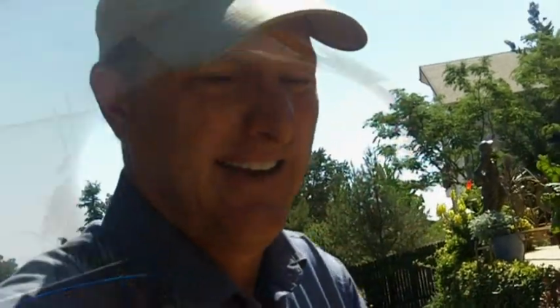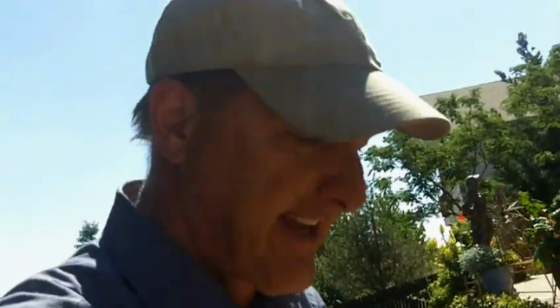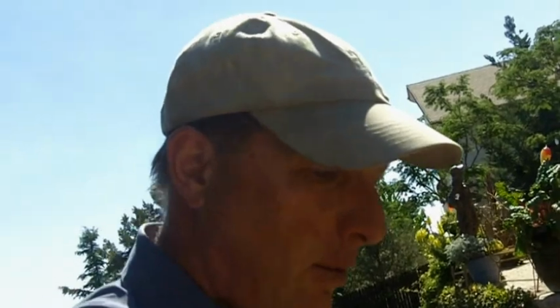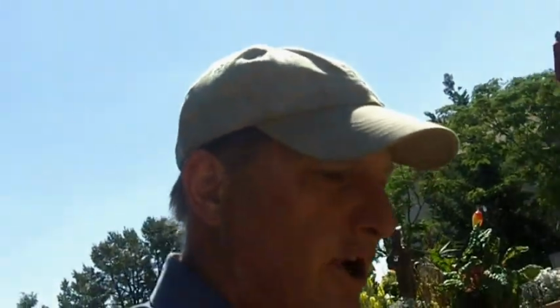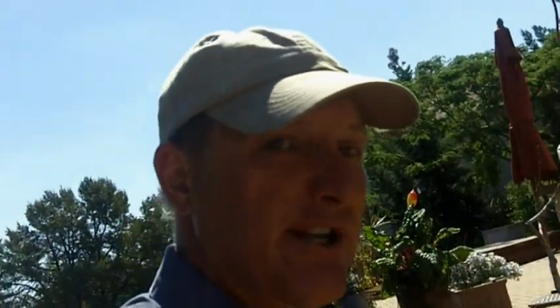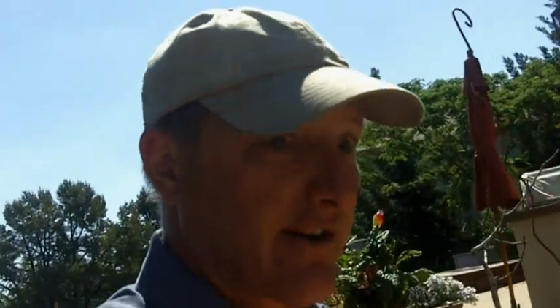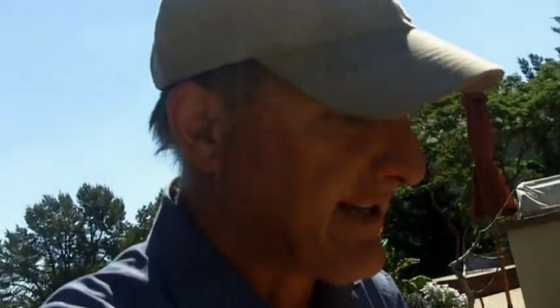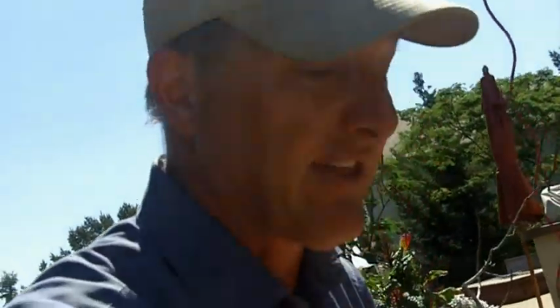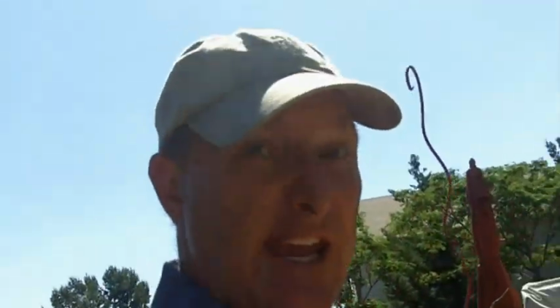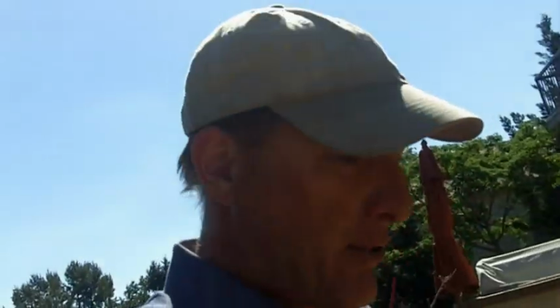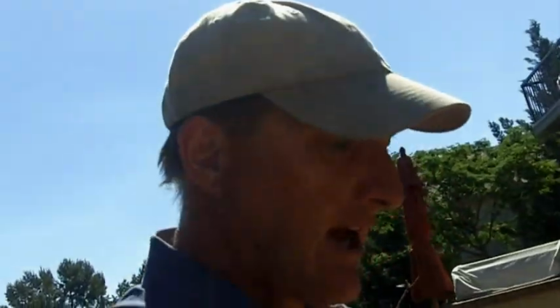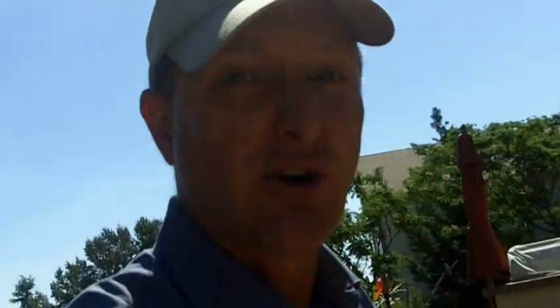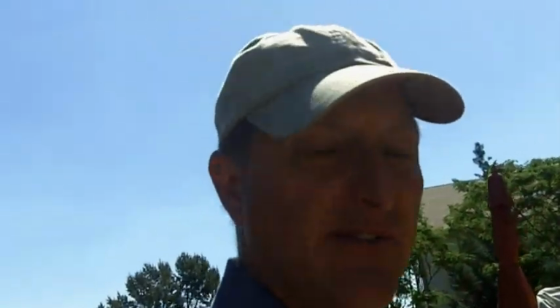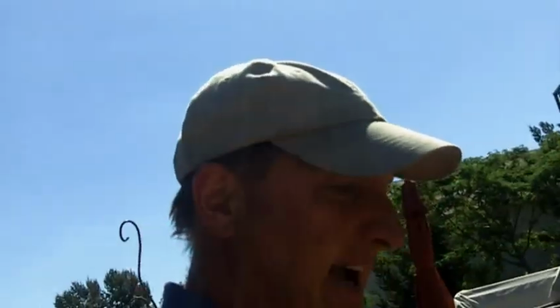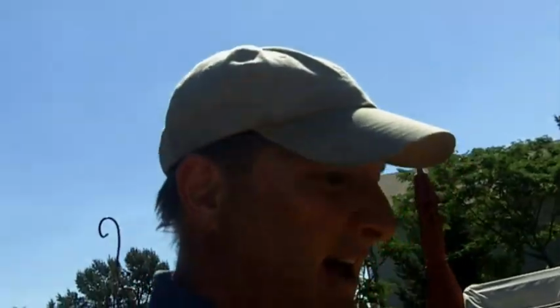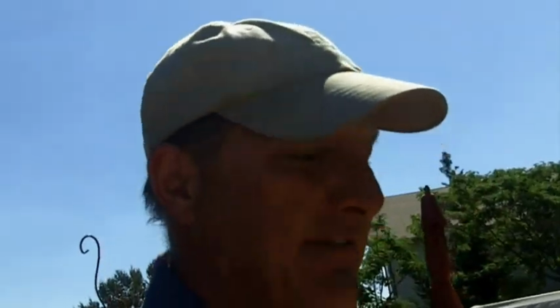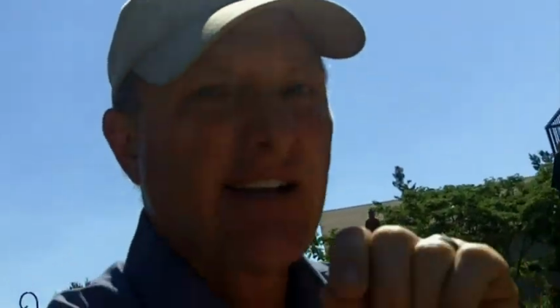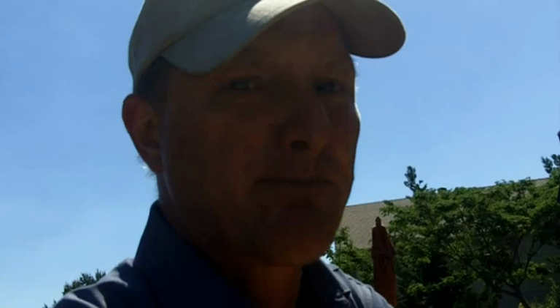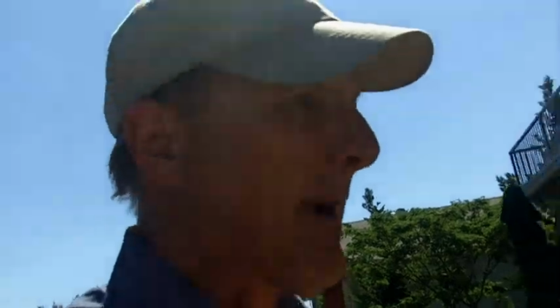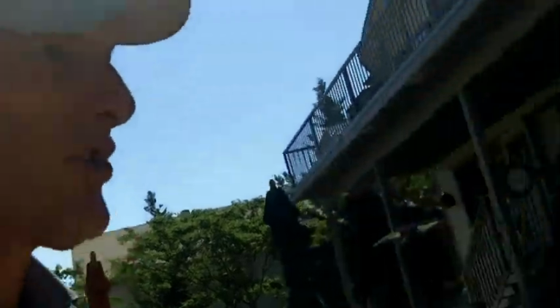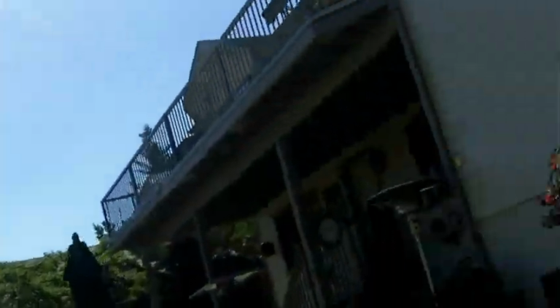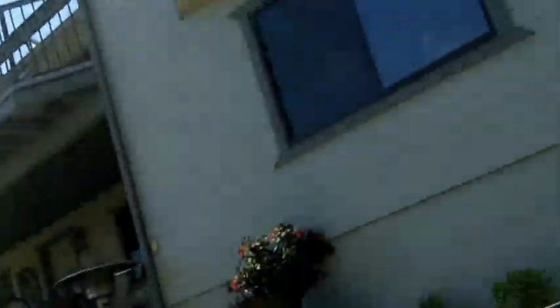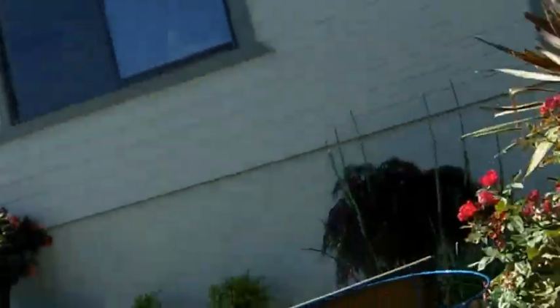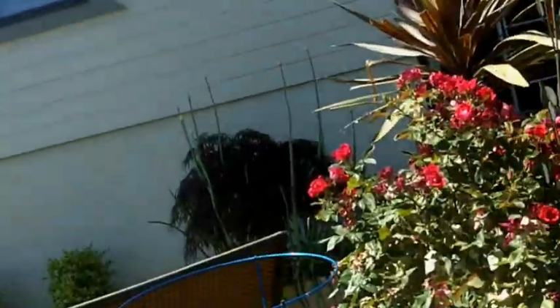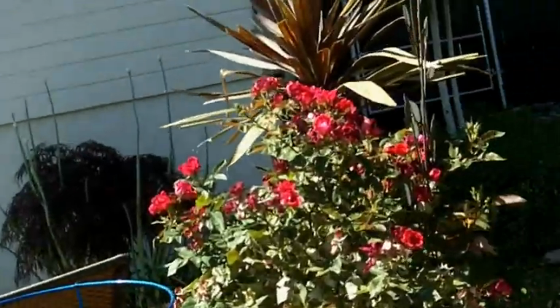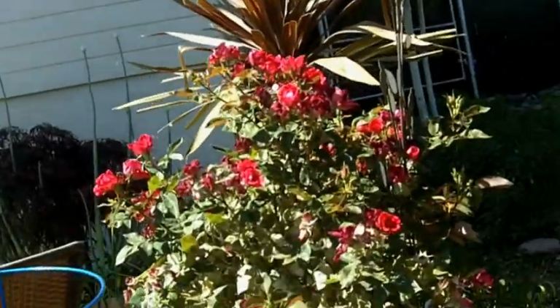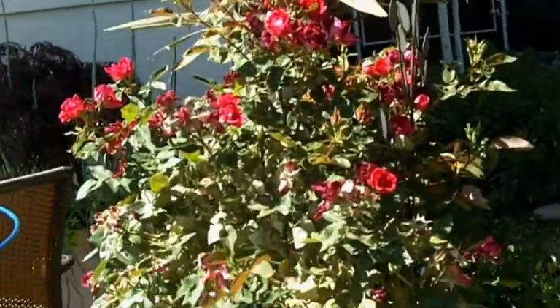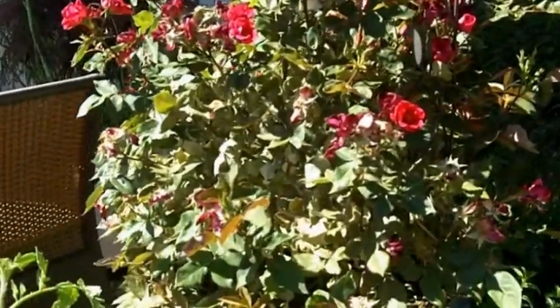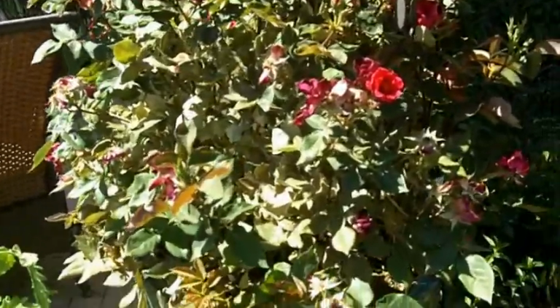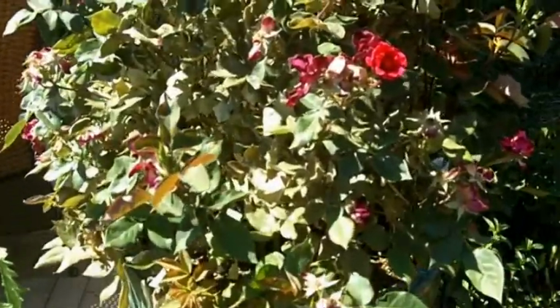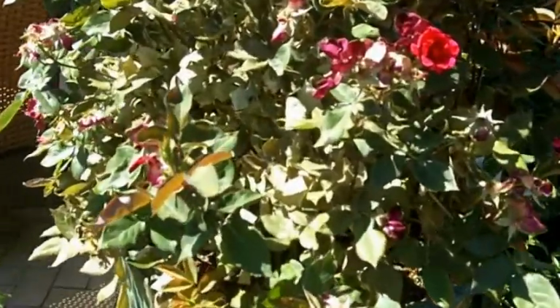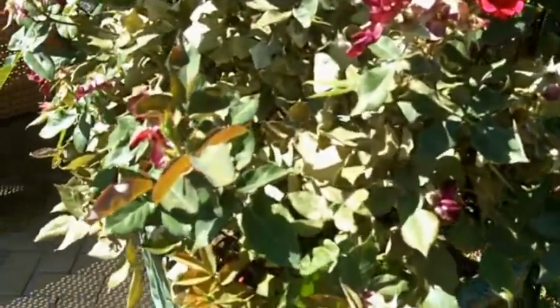Hey, Ken here at Waters Garden Center. It's crazy — the heat brings on certain kinds of insects. I've got spider mites starting to show up on my rose. I wanted to show that to you so you know what to look for.